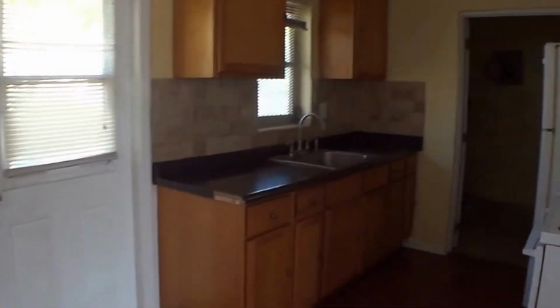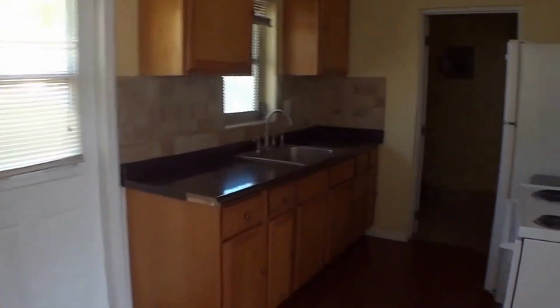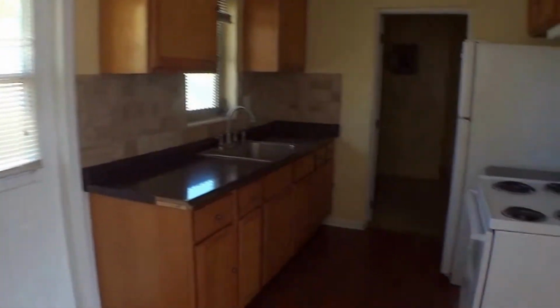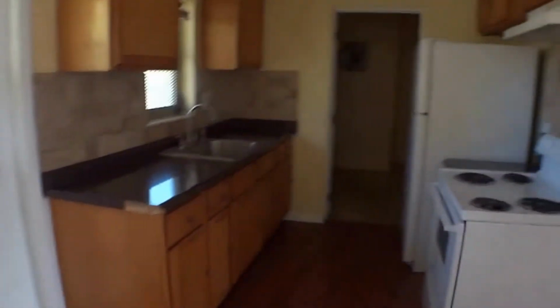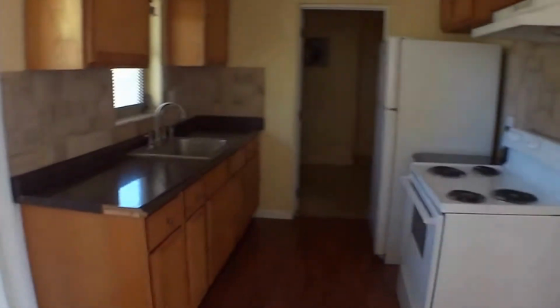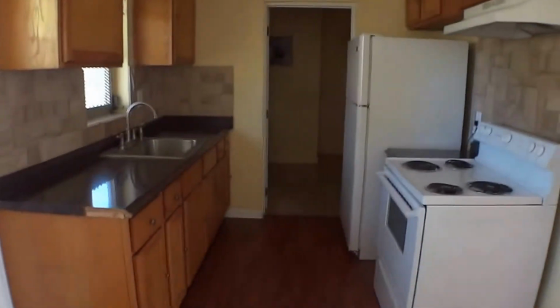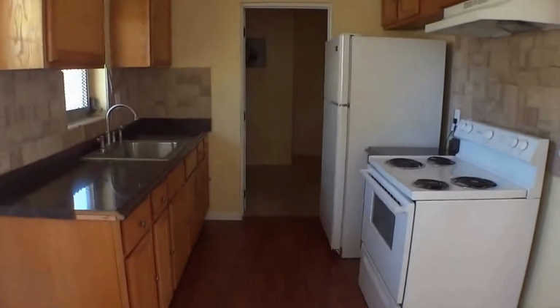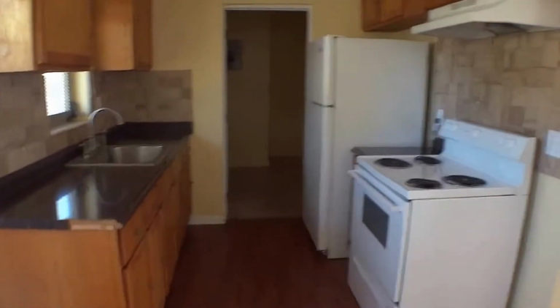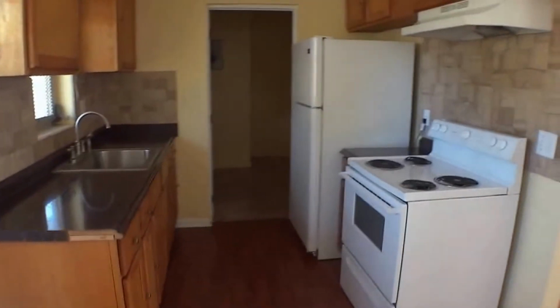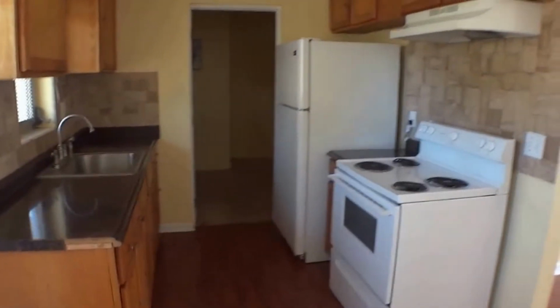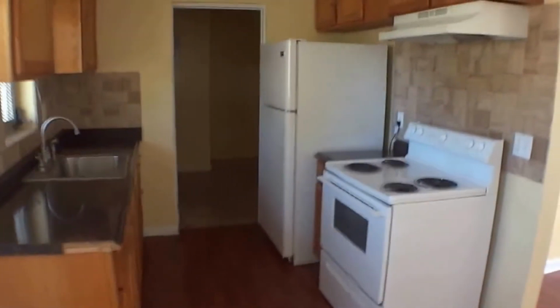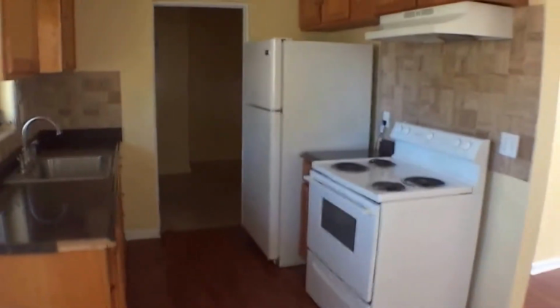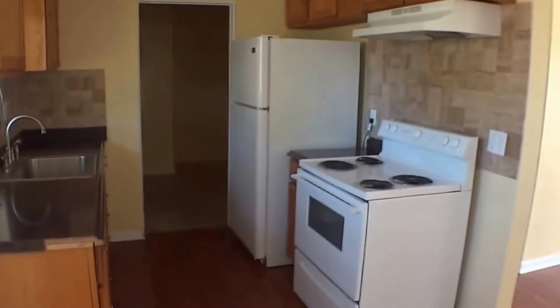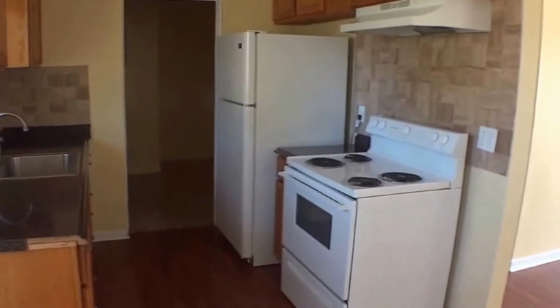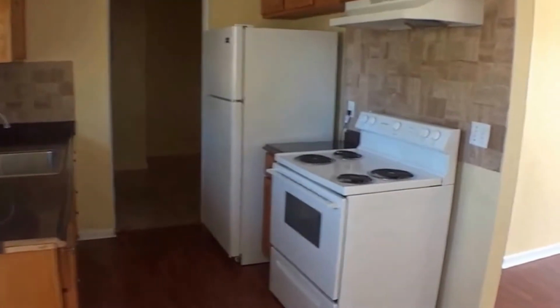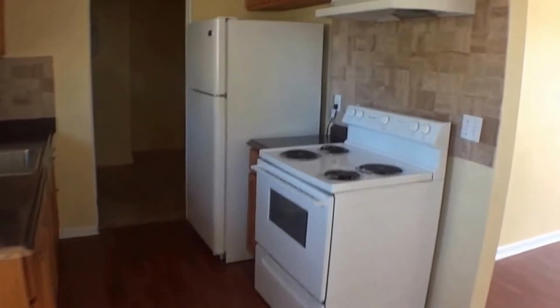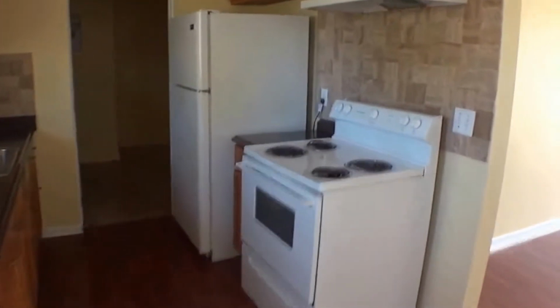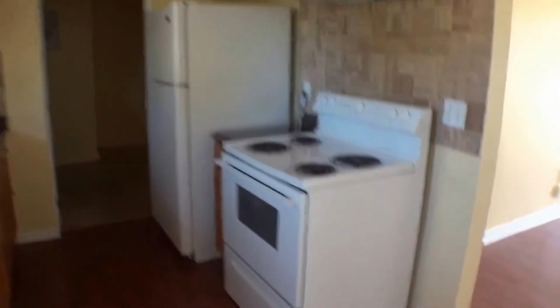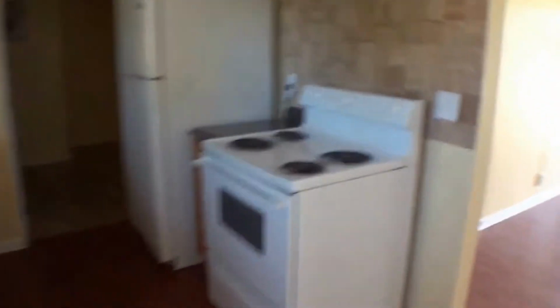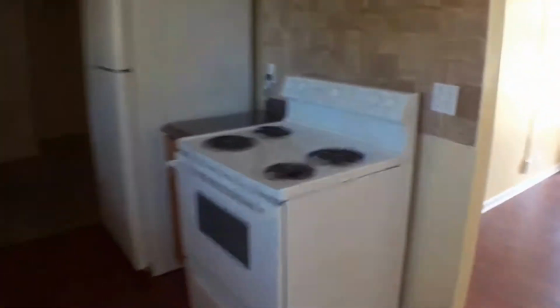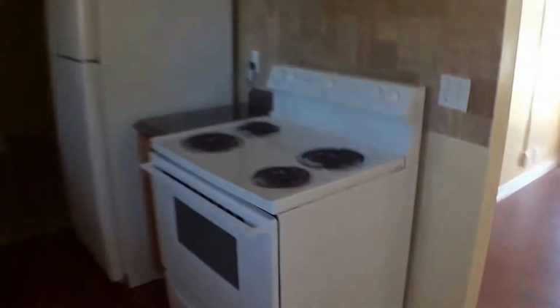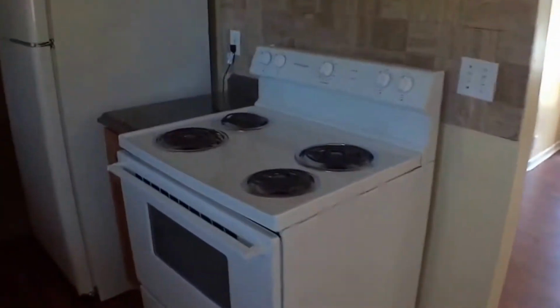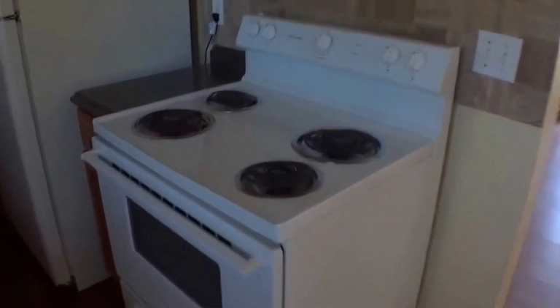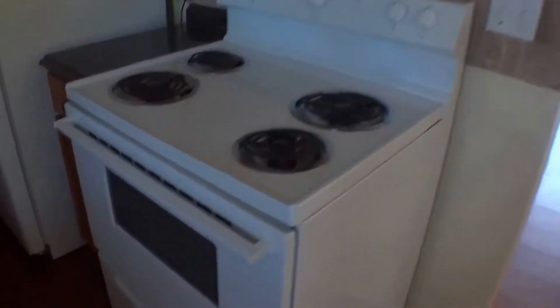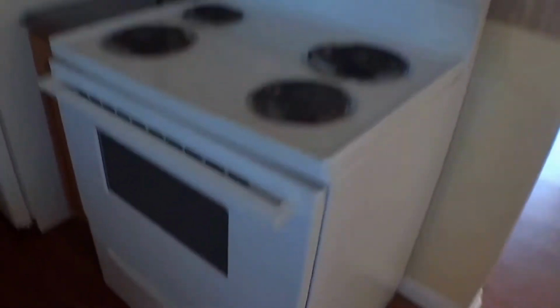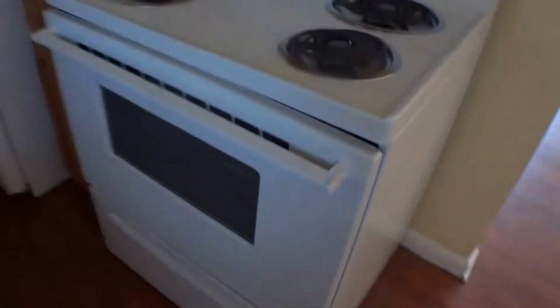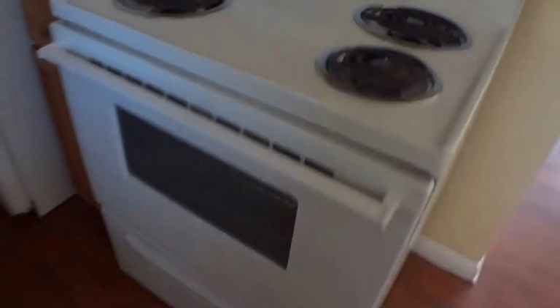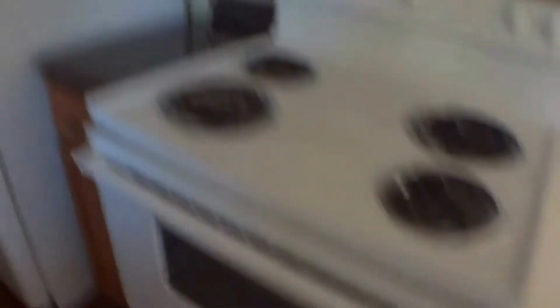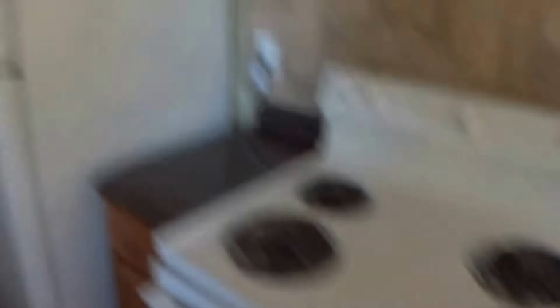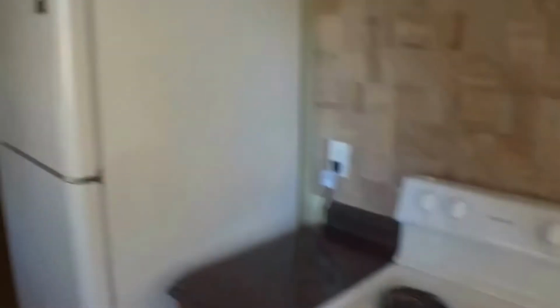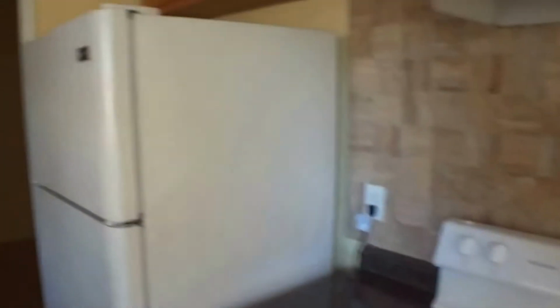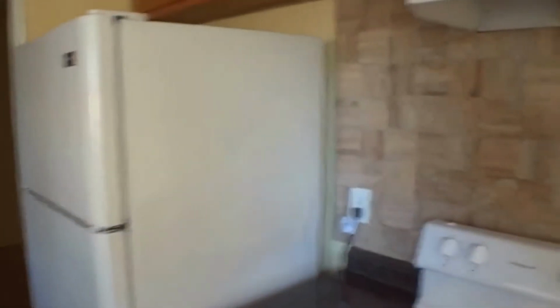Here we have the kitchen, and we have new appliances here.